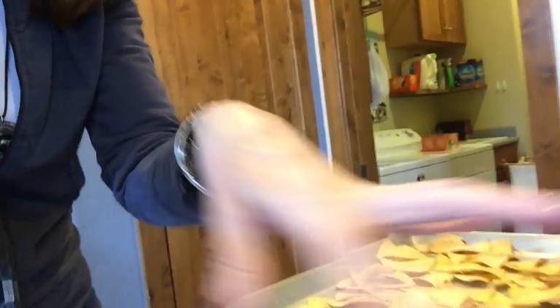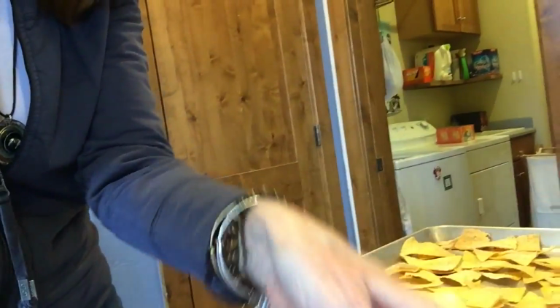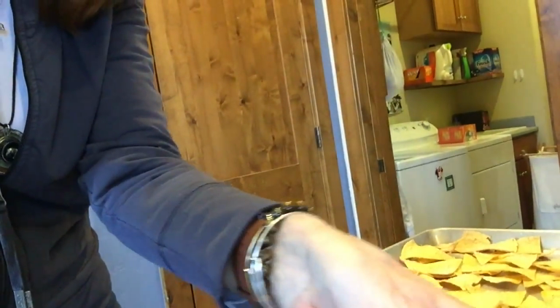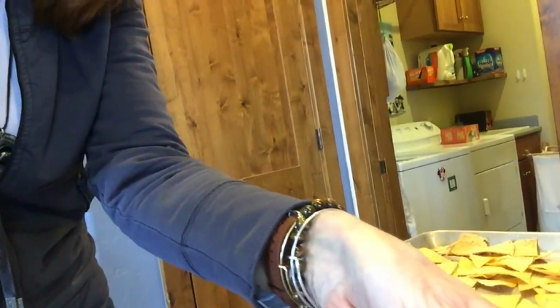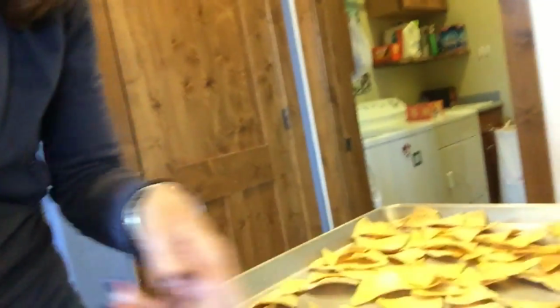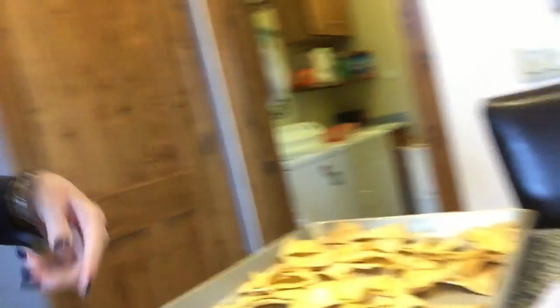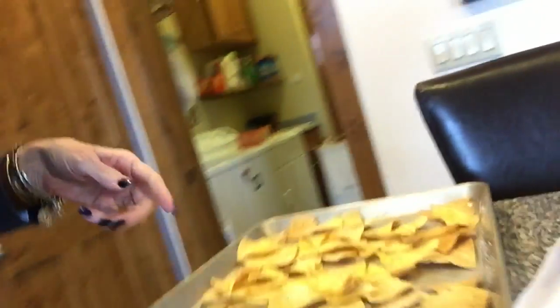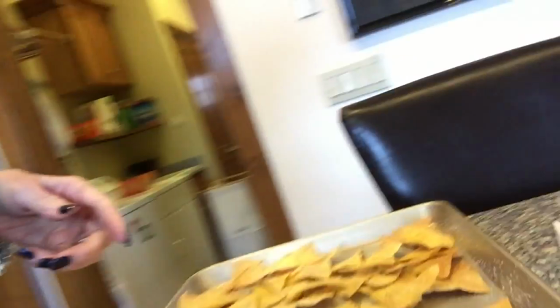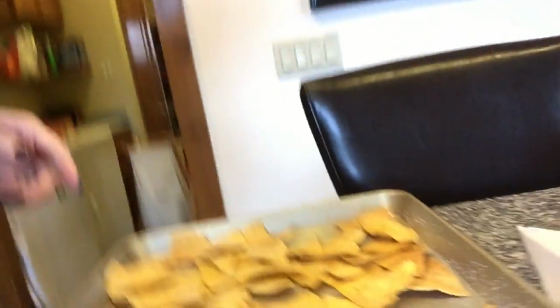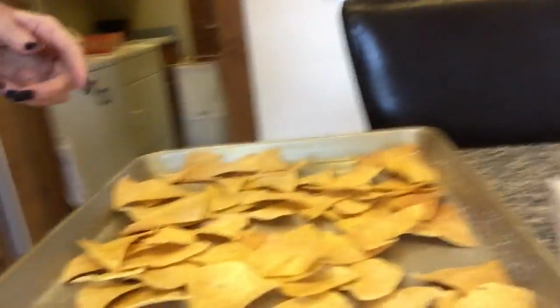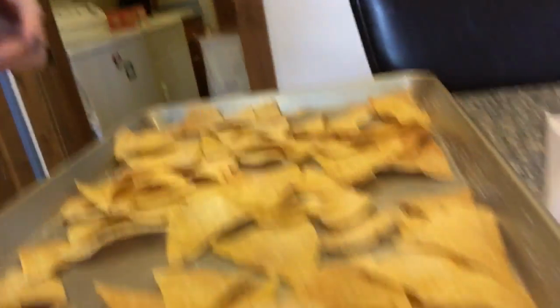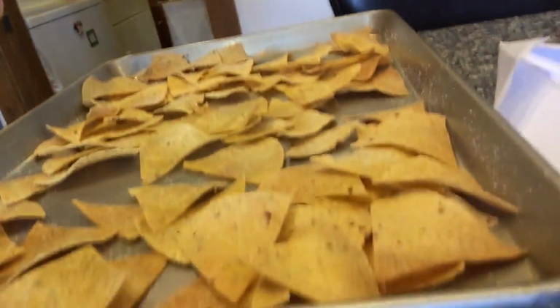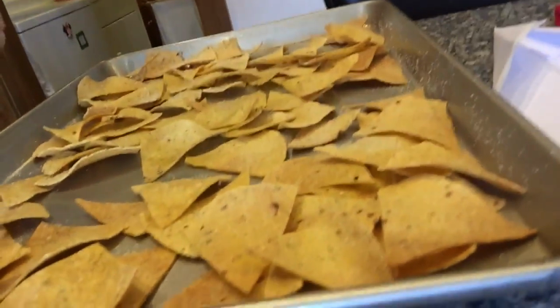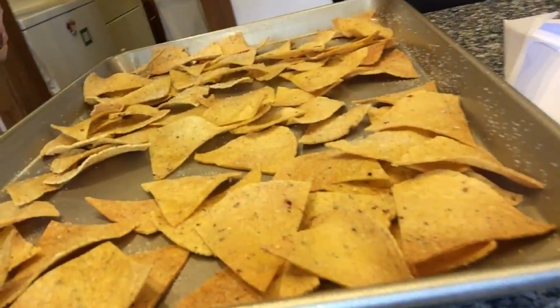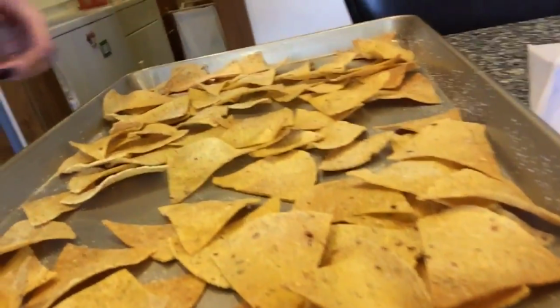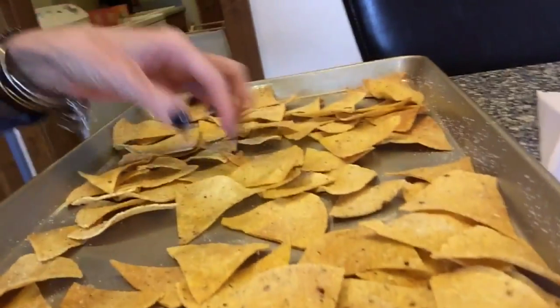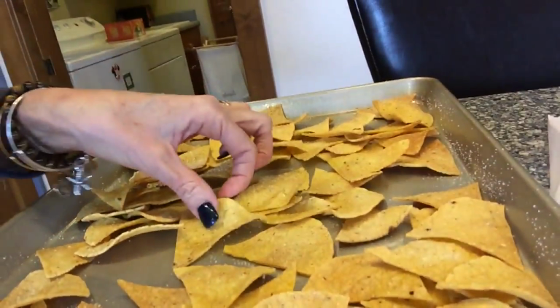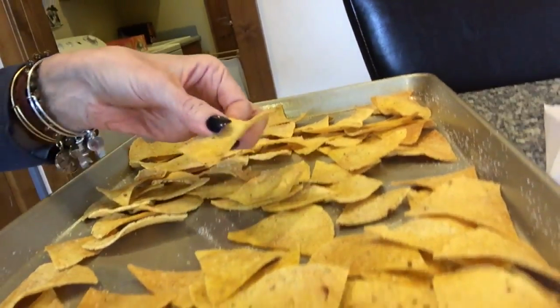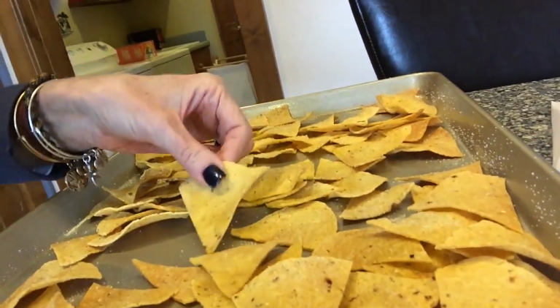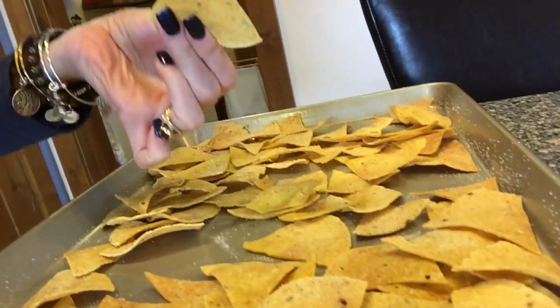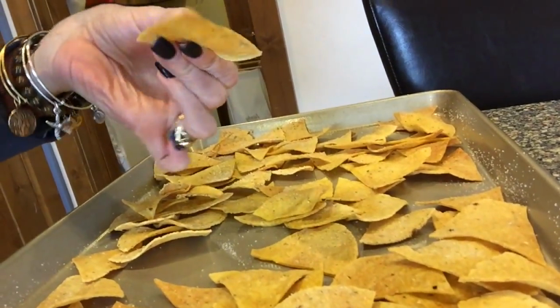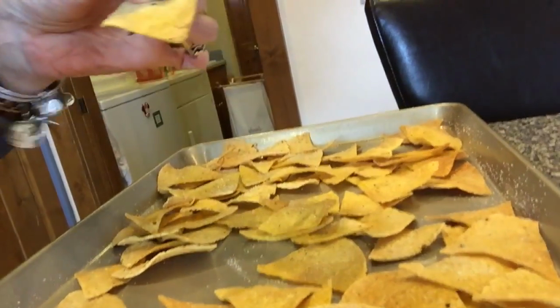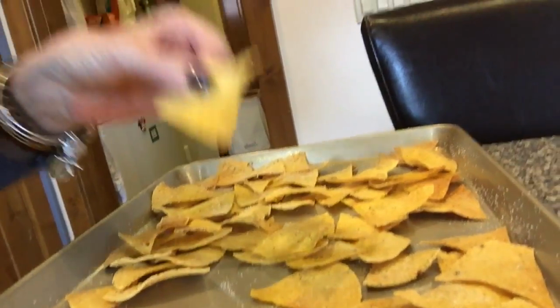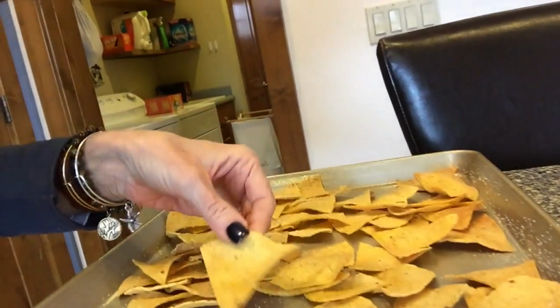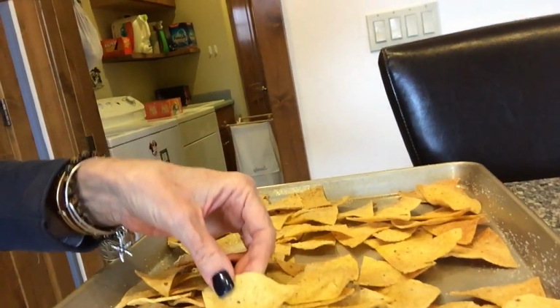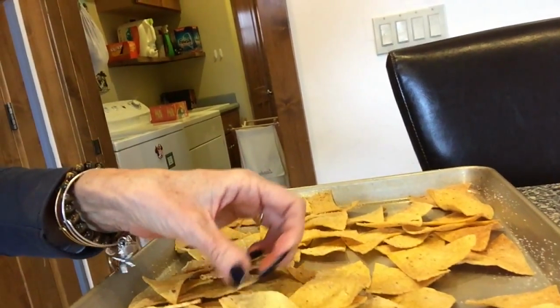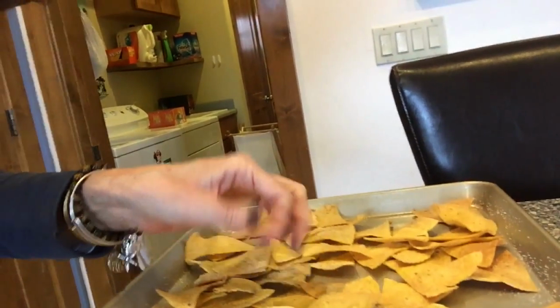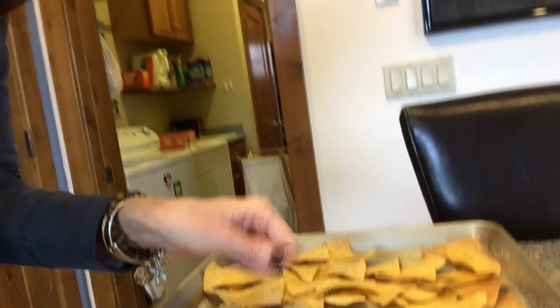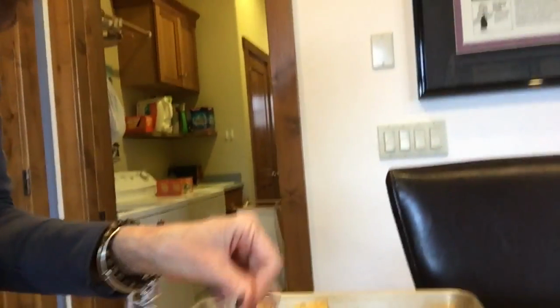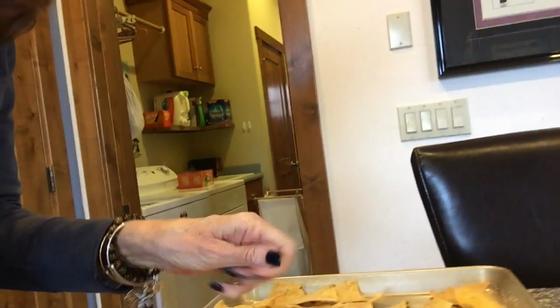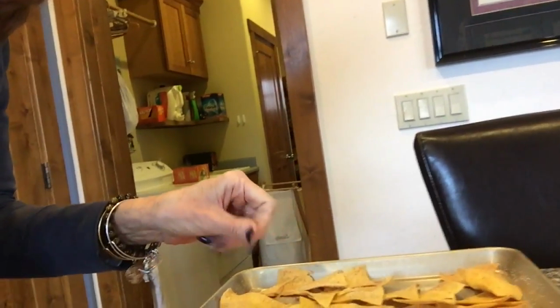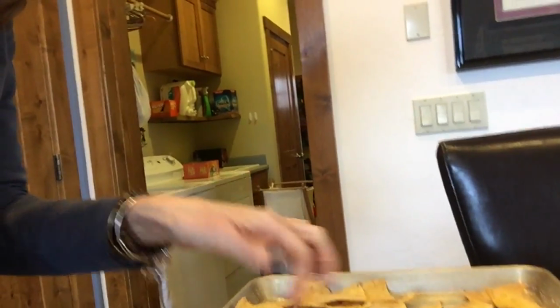This is a little more liquid than I like. And there are the chips. Voila — just like regular tortilla chips, only these are a lot better for you.